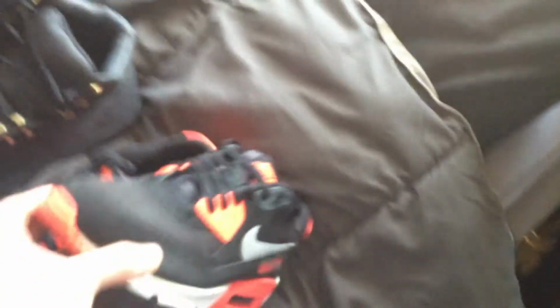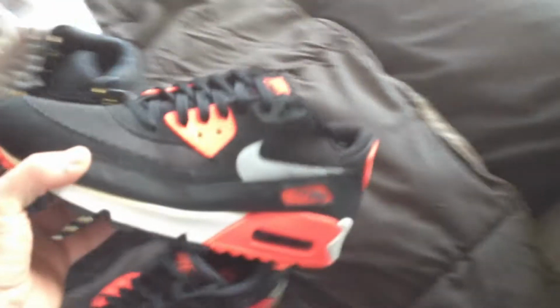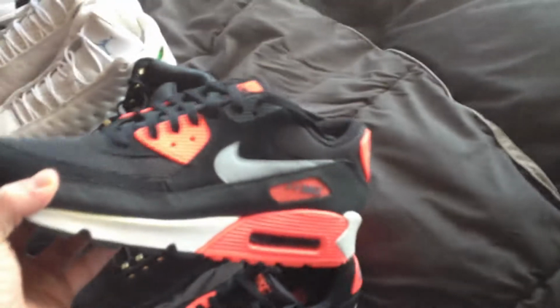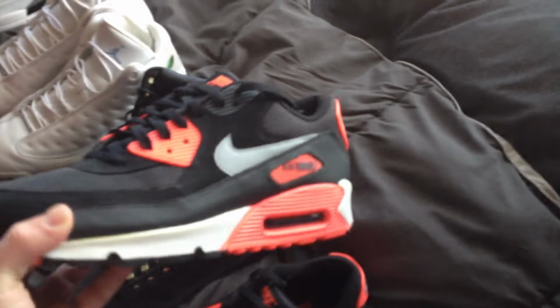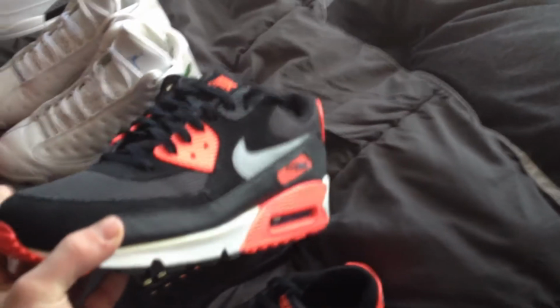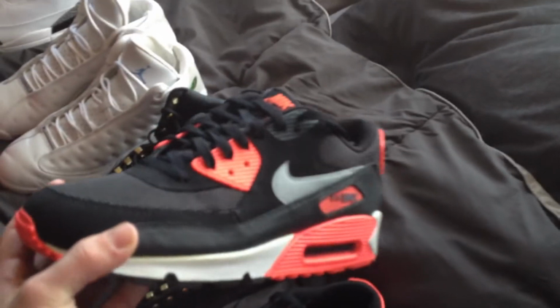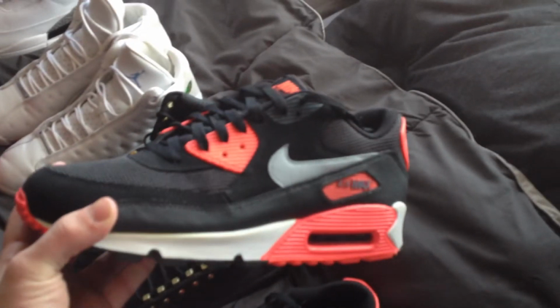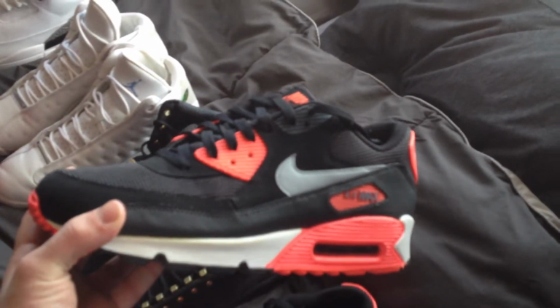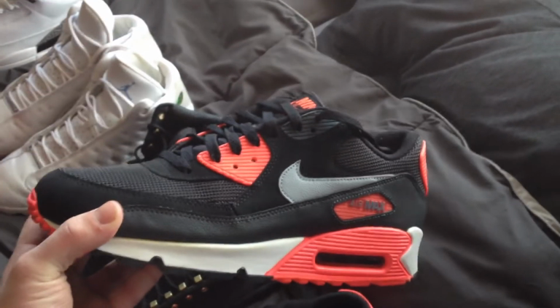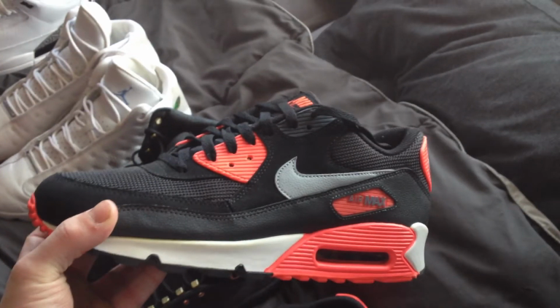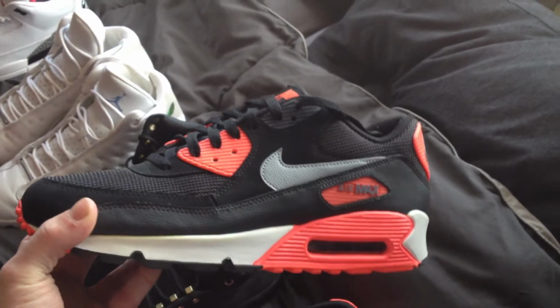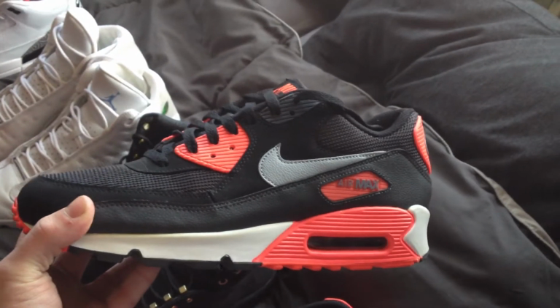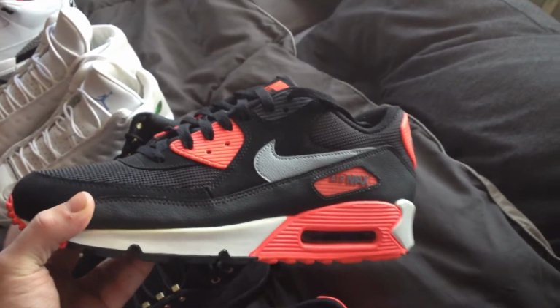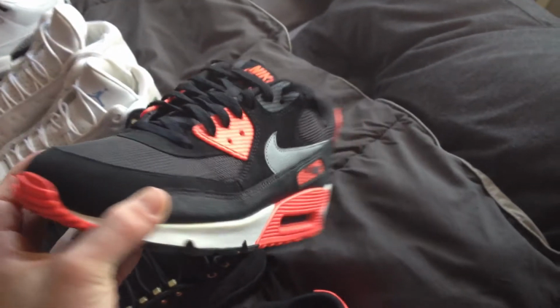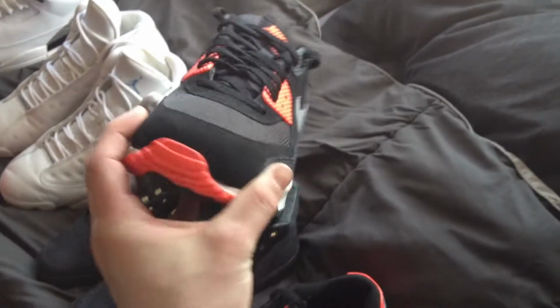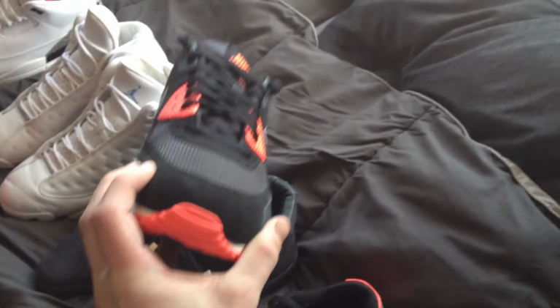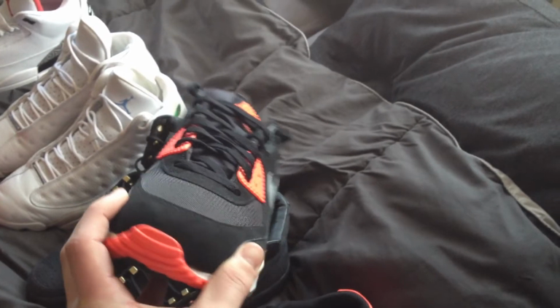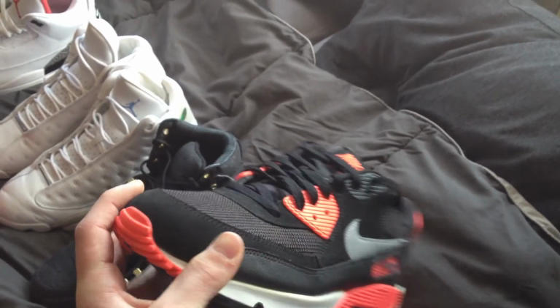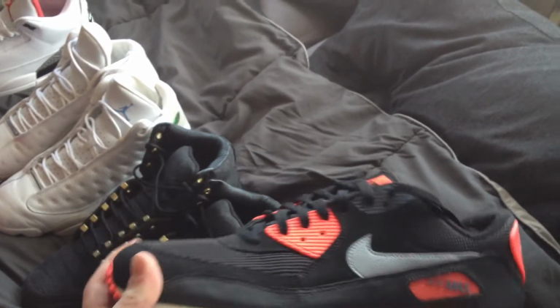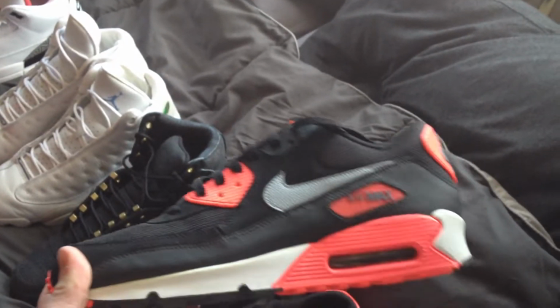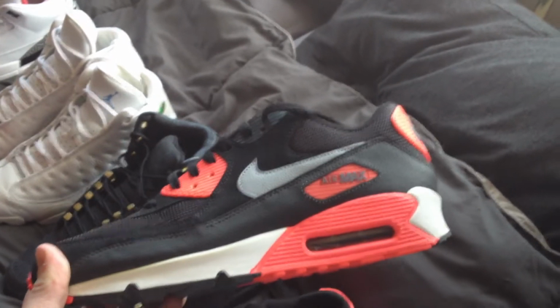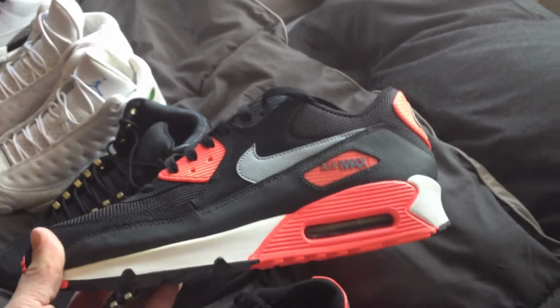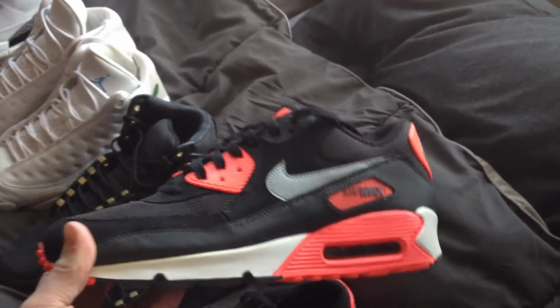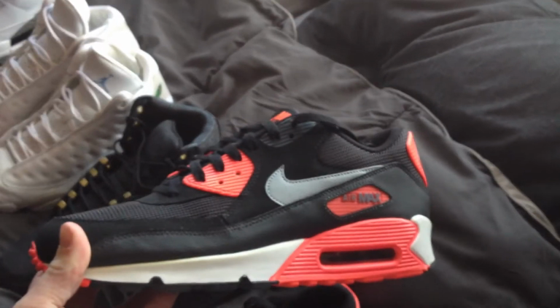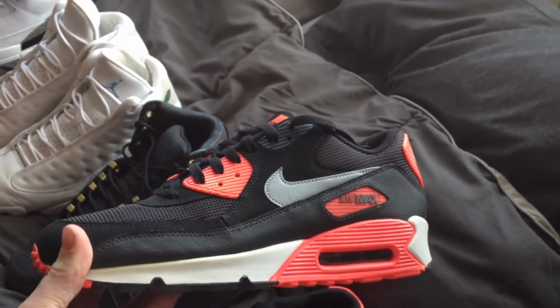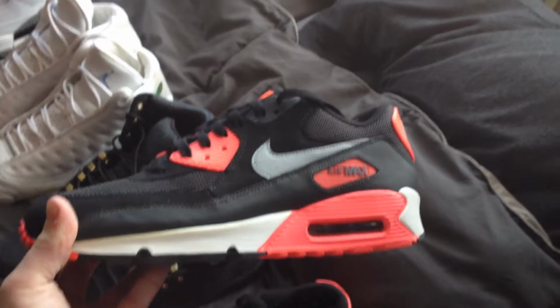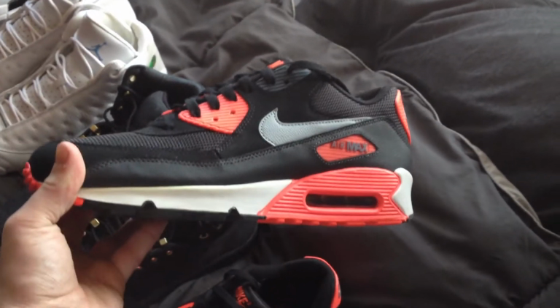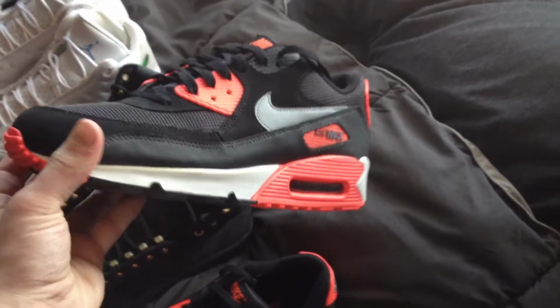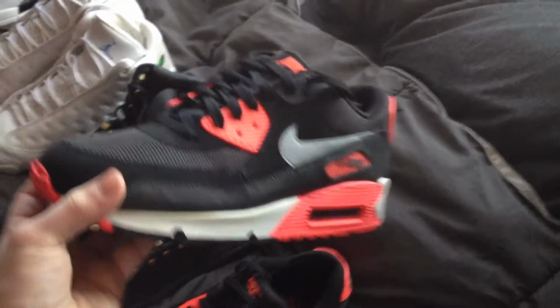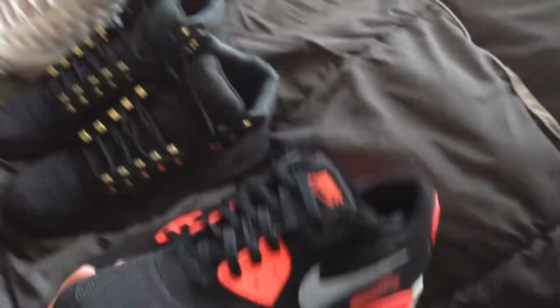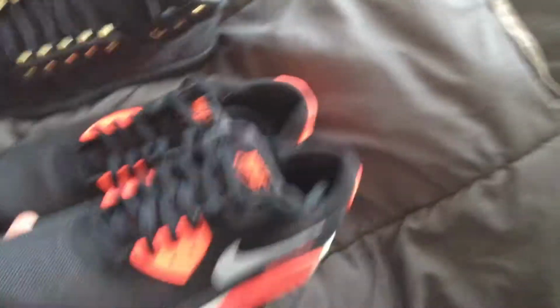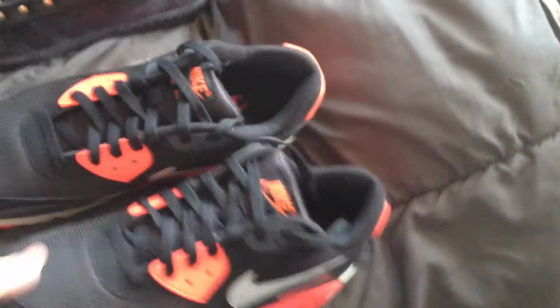Got the Air Max 90 Essential in Atomic Red. Got these on Finish Line for $60 — retail is $110. Always wanted these and couldn't pass up that deal.